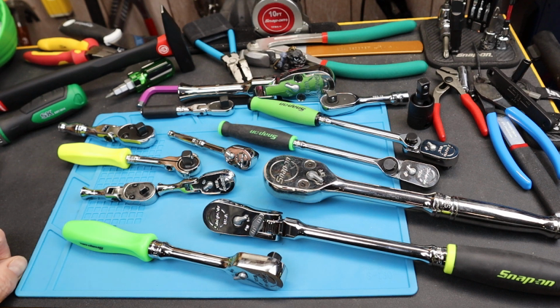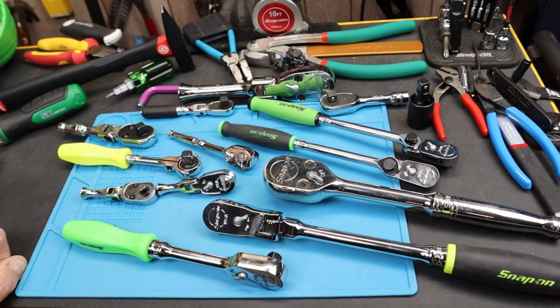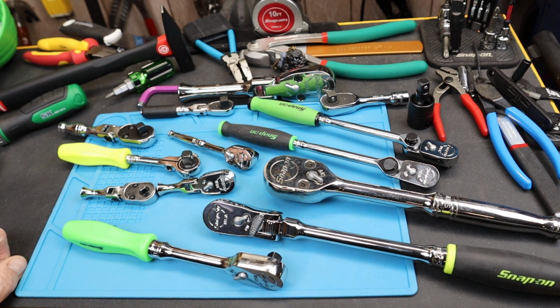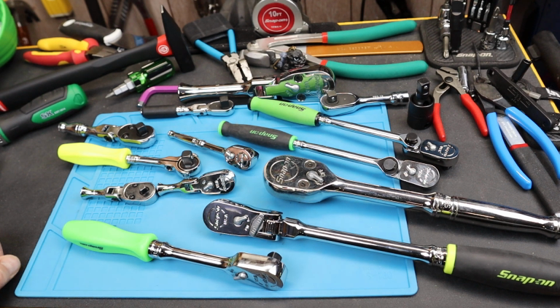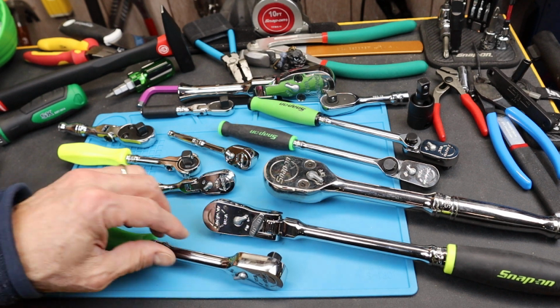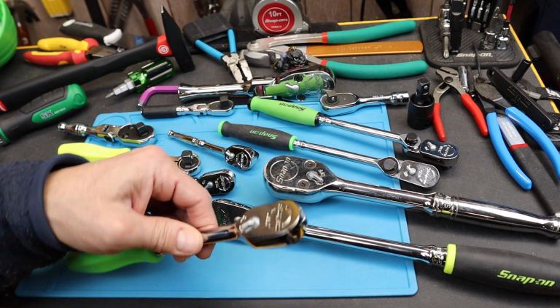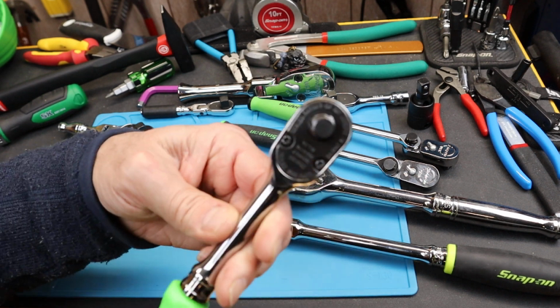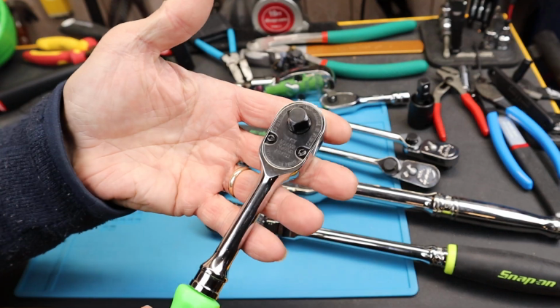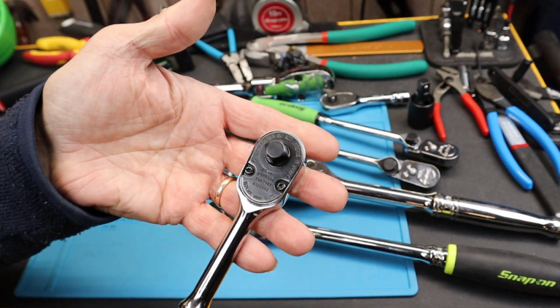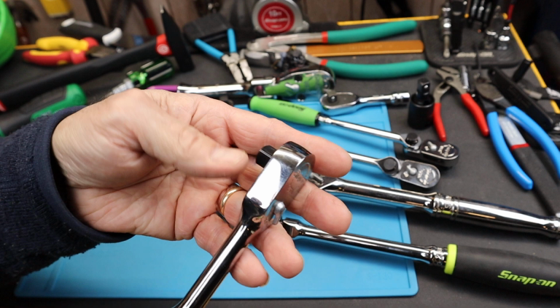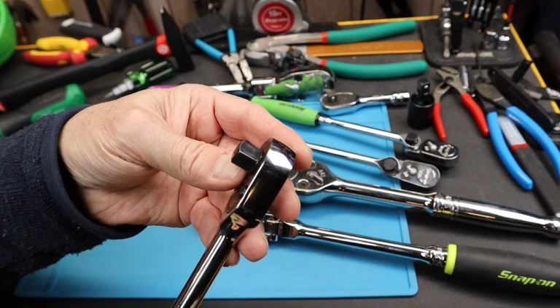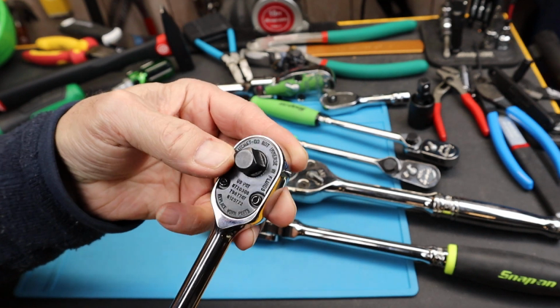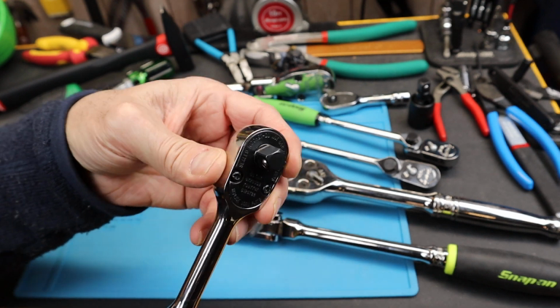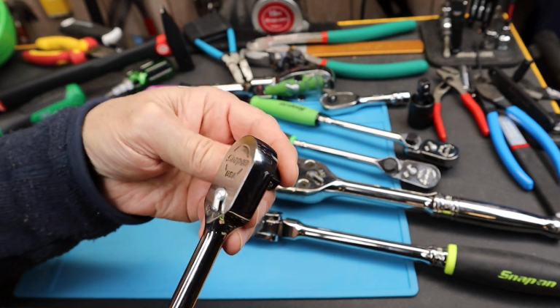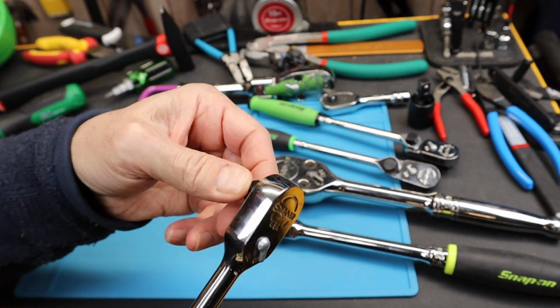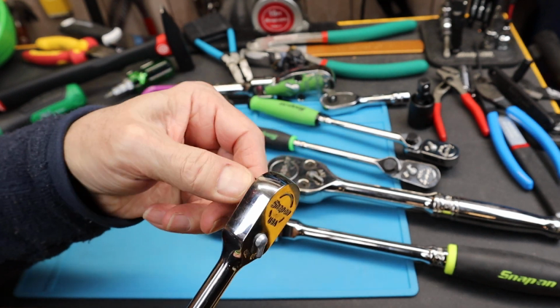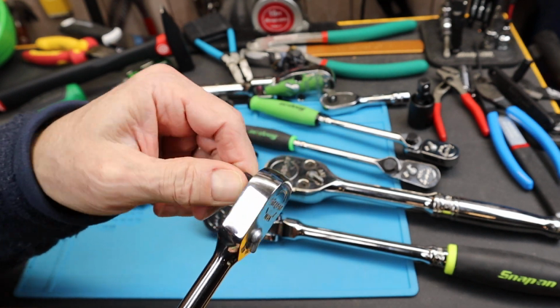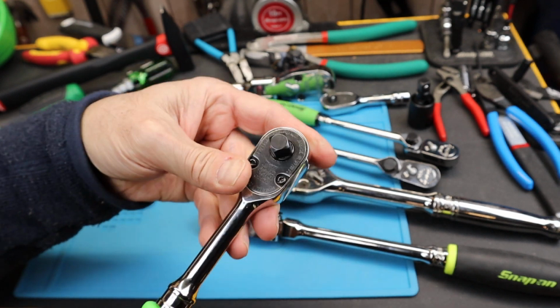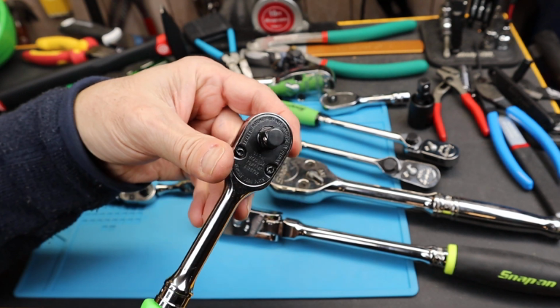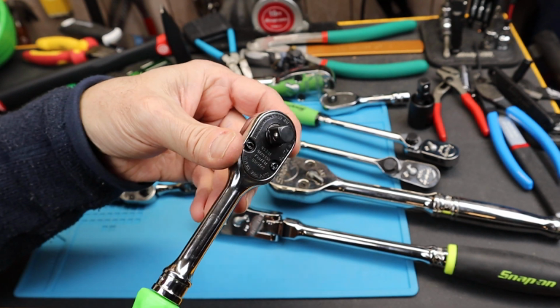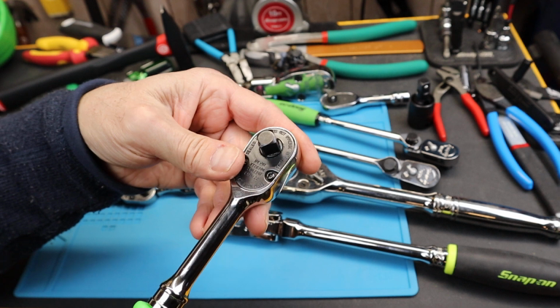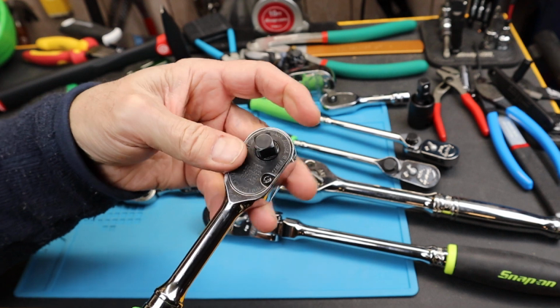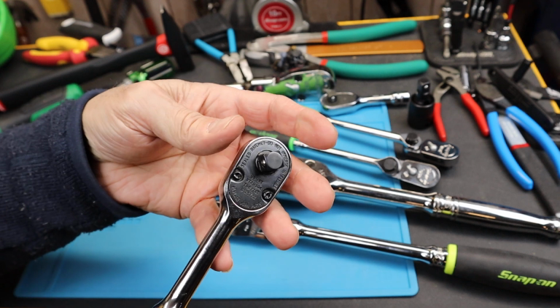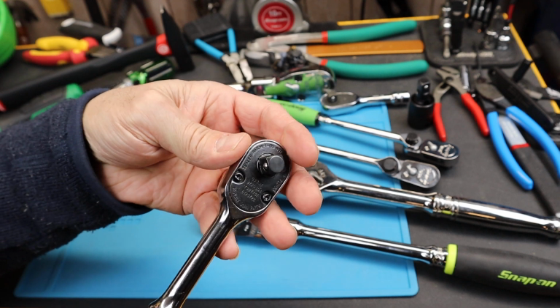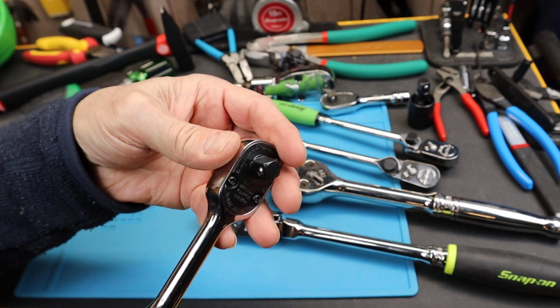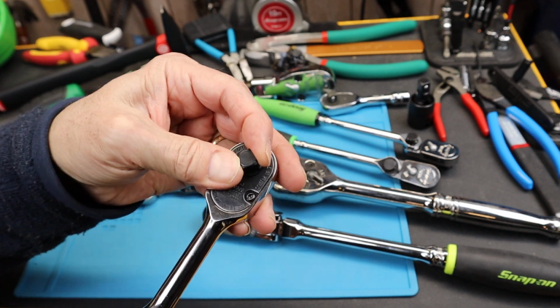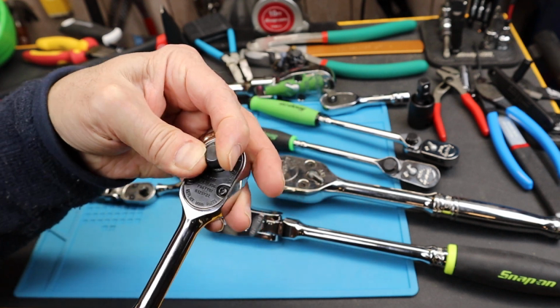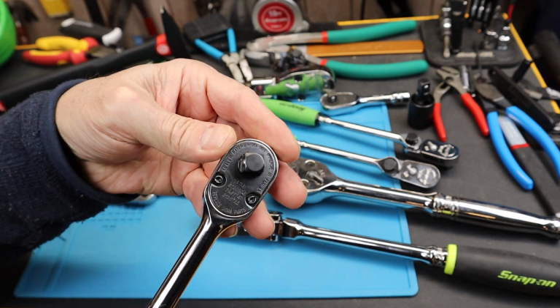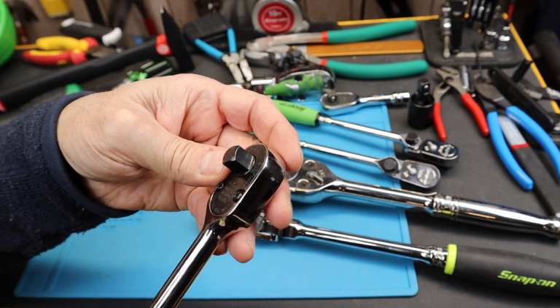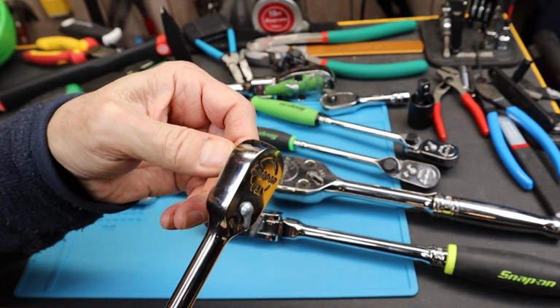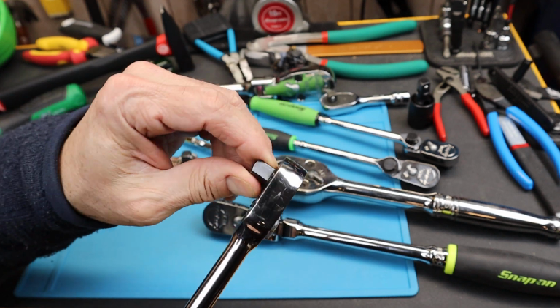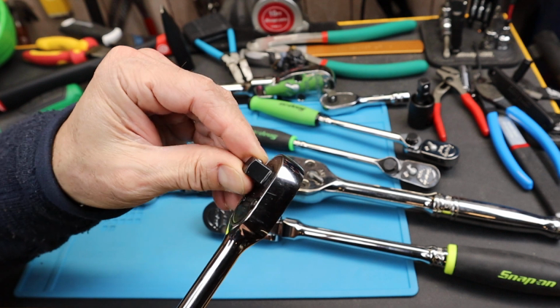Howdy folks, Doc here with Last Bass Tool. The 3/8 inch drive ratchet really does seem to be a sweet spot. It's a great interface between what a human hand and arm is capable of and the strength of both the fastener and the tool.